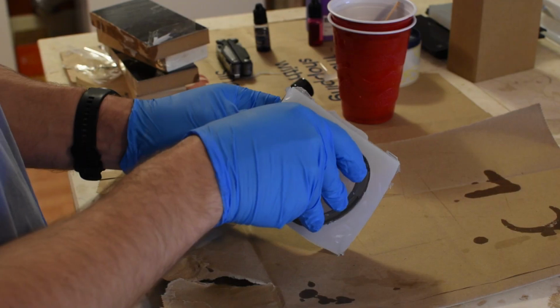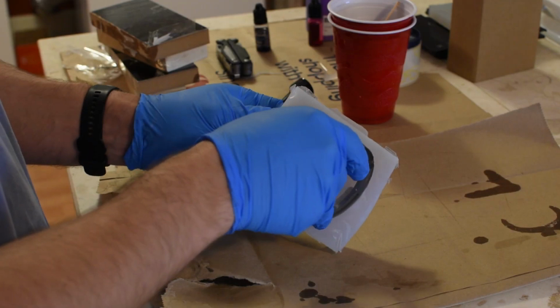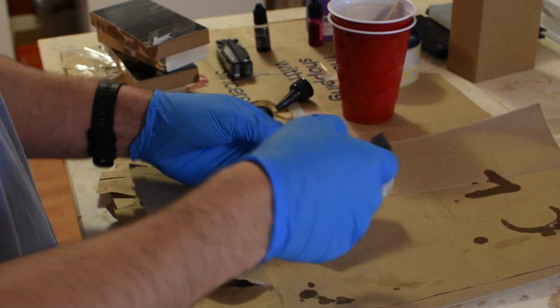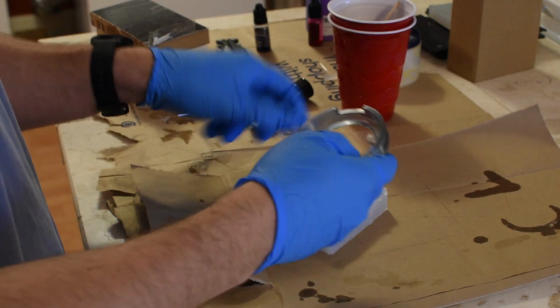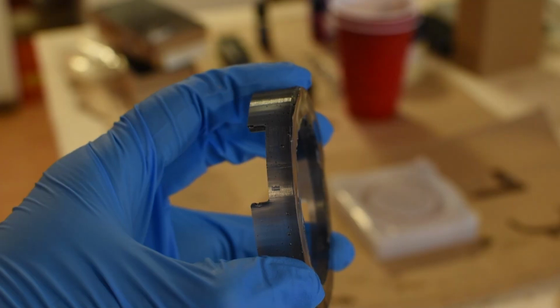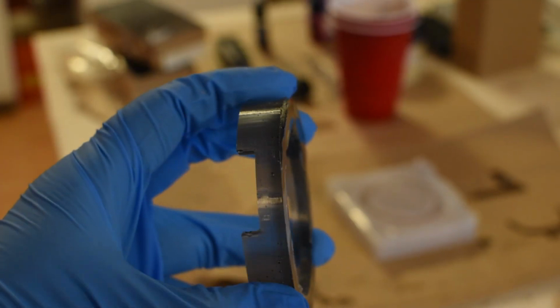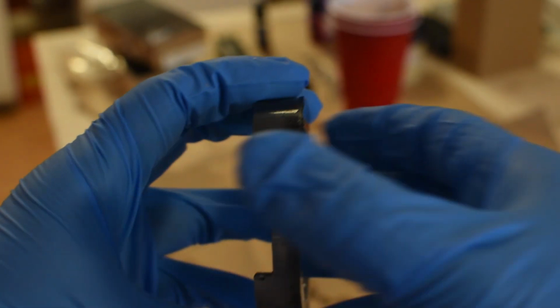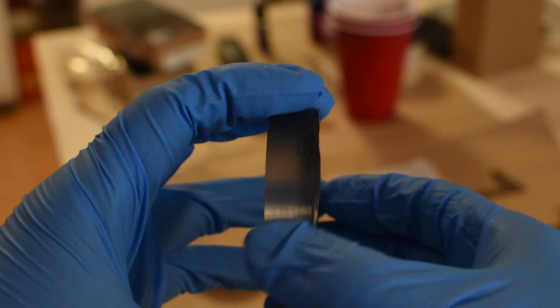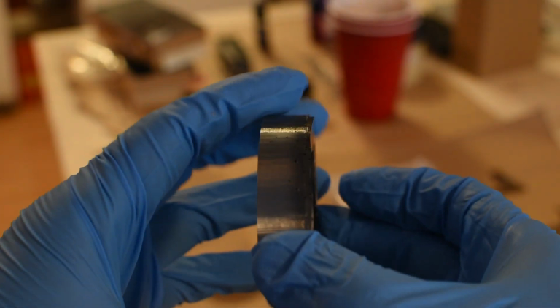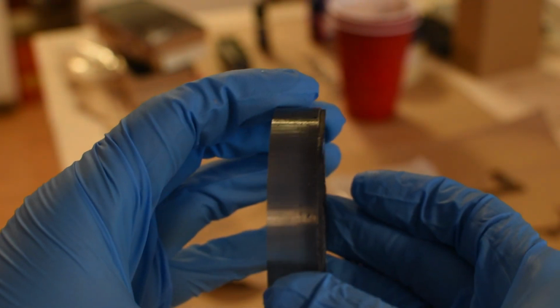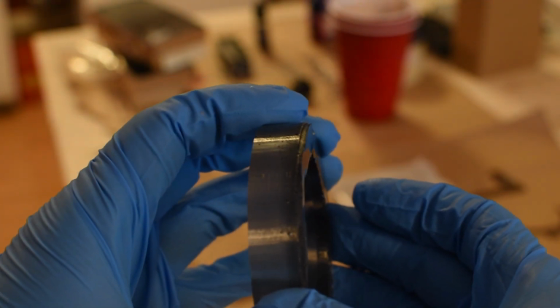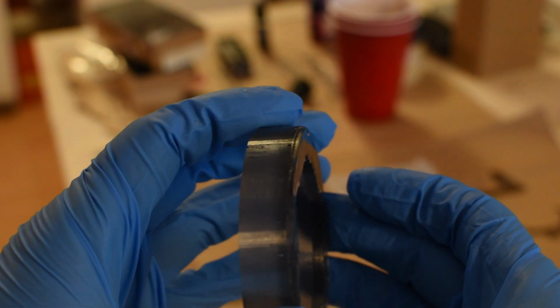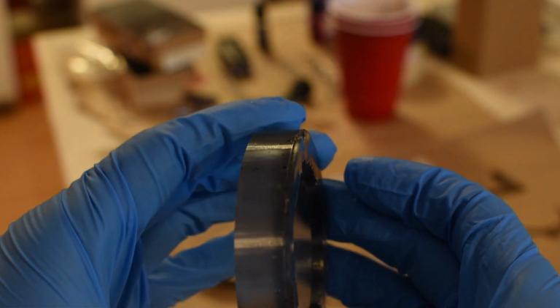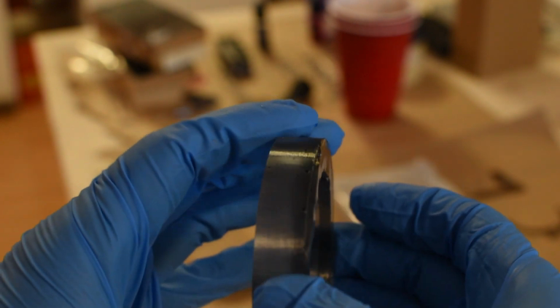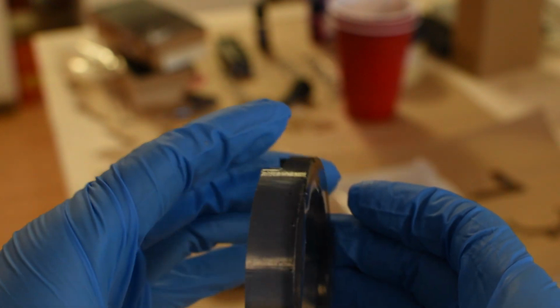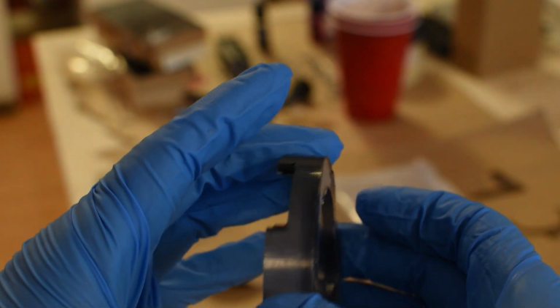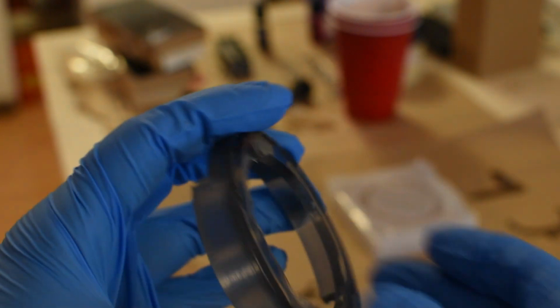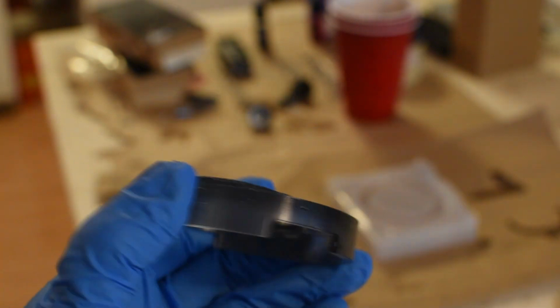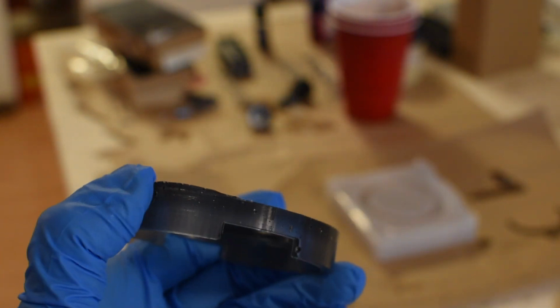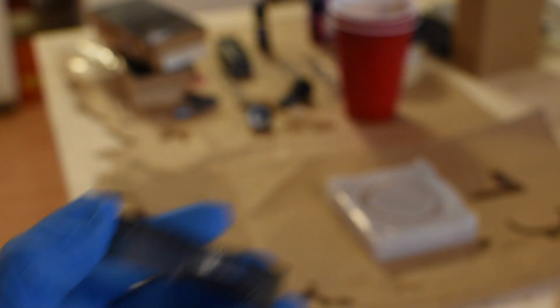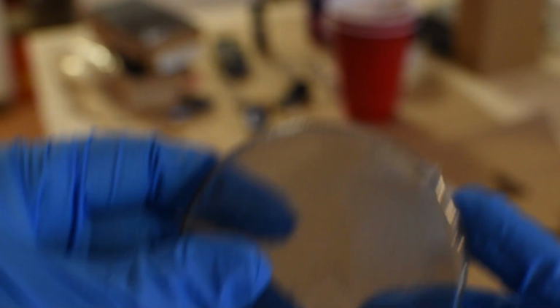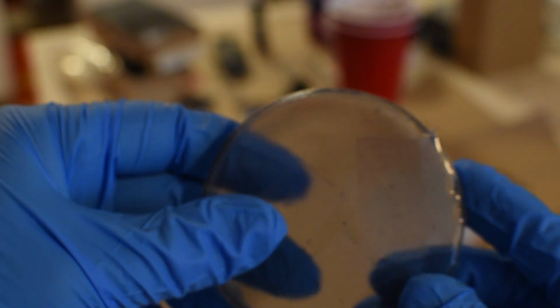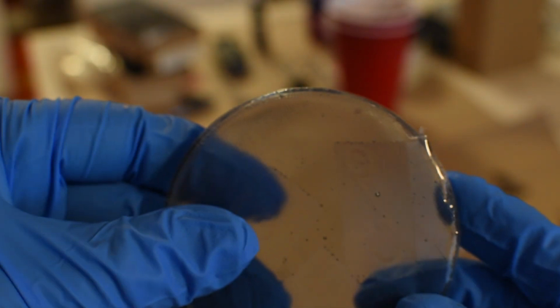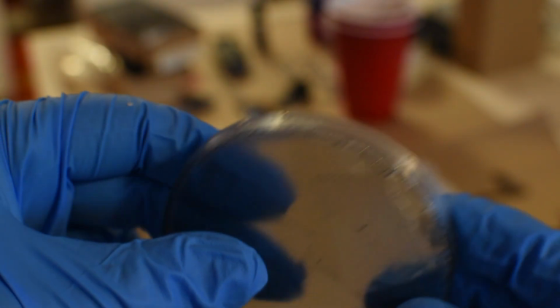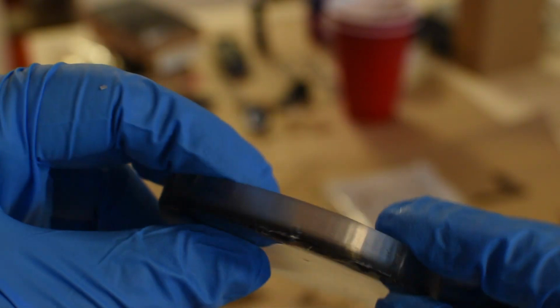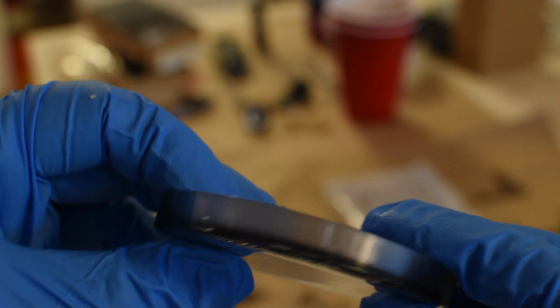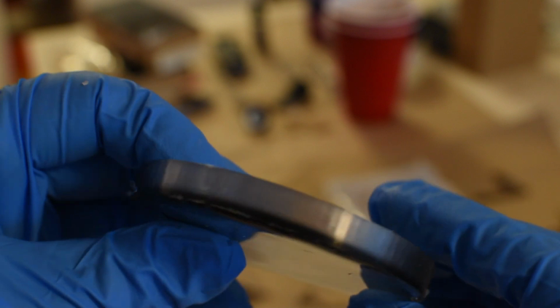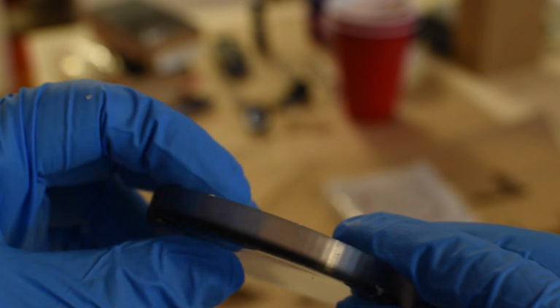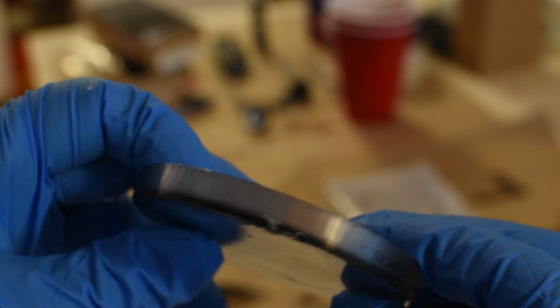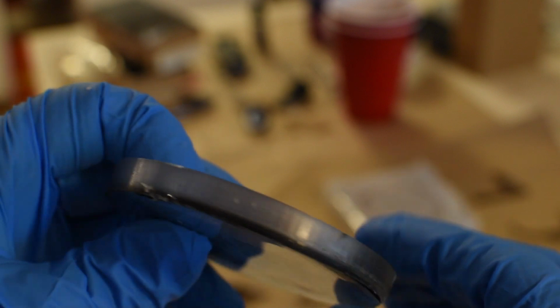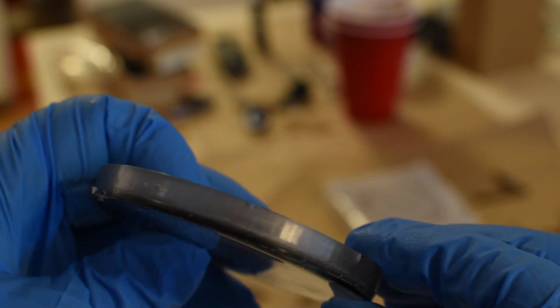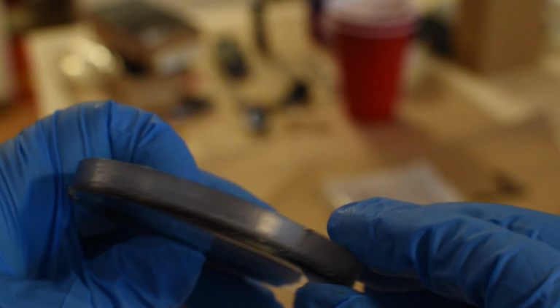Upon removing the part from the mold, there were a fair amount of bubbles and voids. However, this really only impacts the aesthetics. The same manufacturing process was used for the top housing, which also has some bubbles and voids.